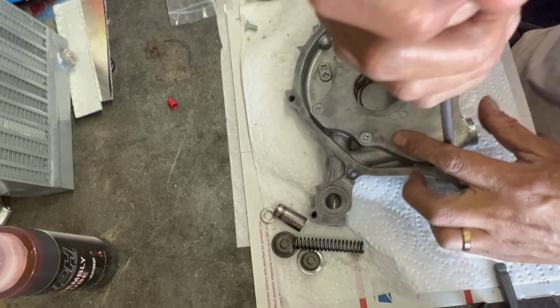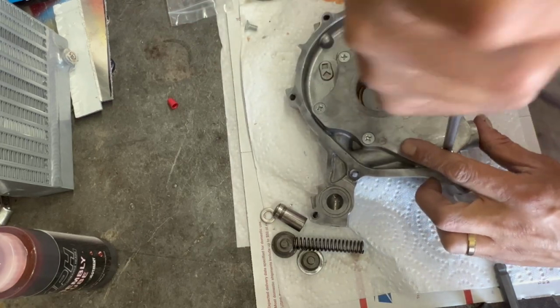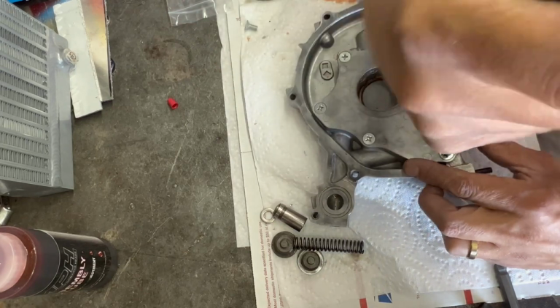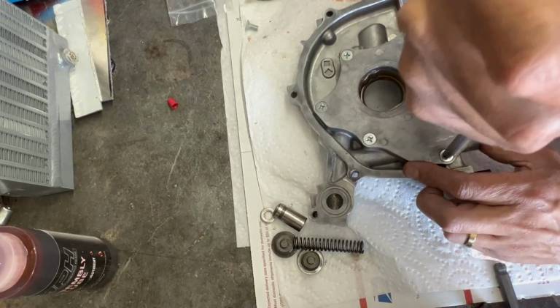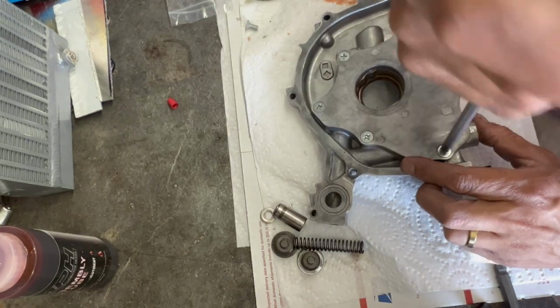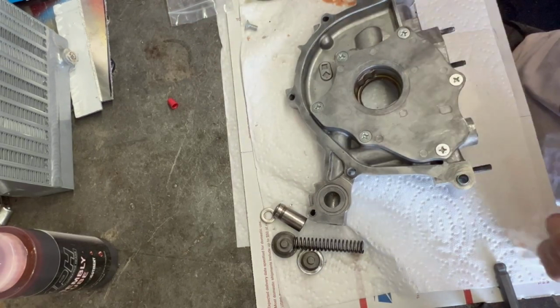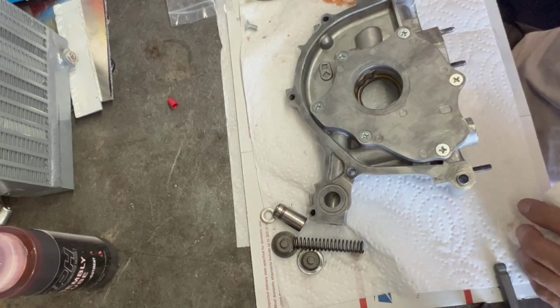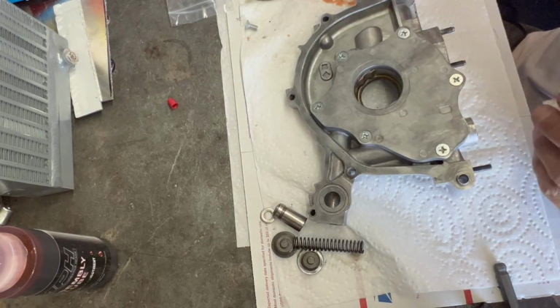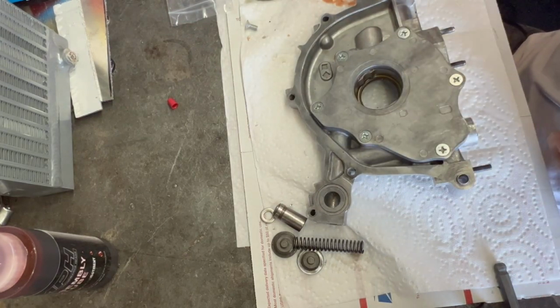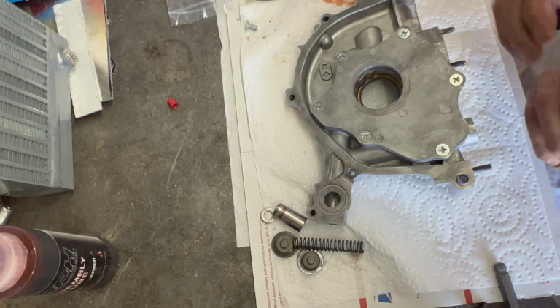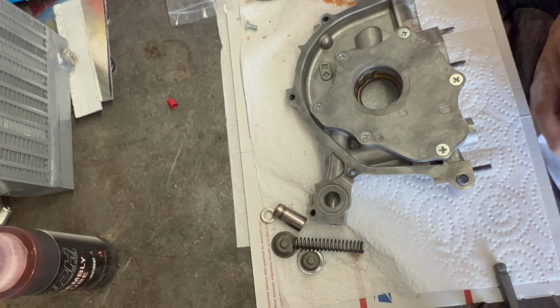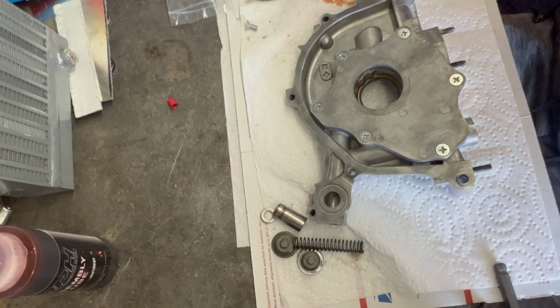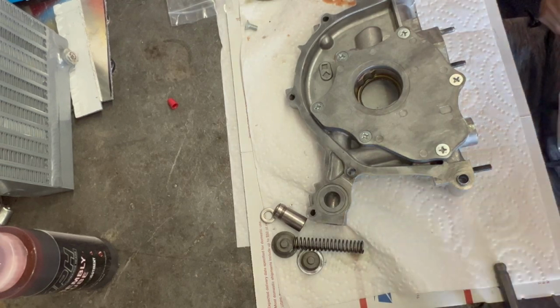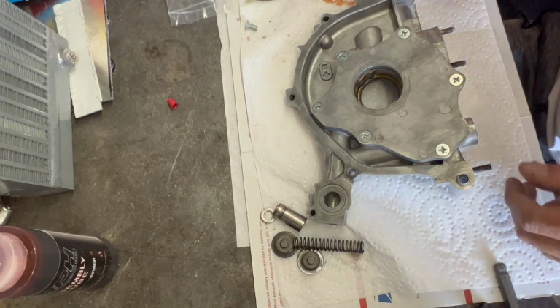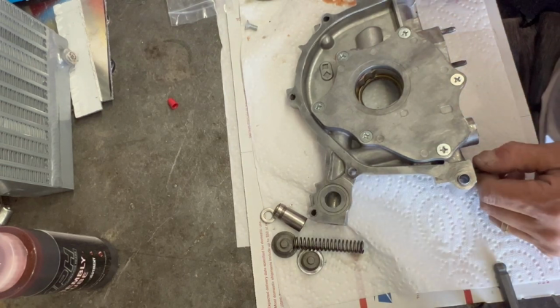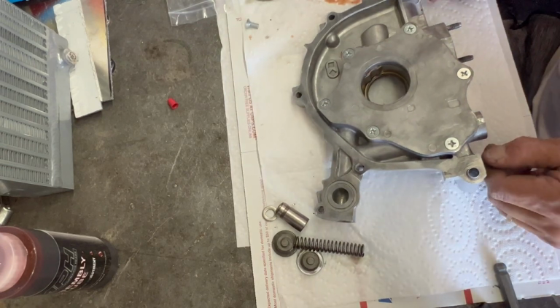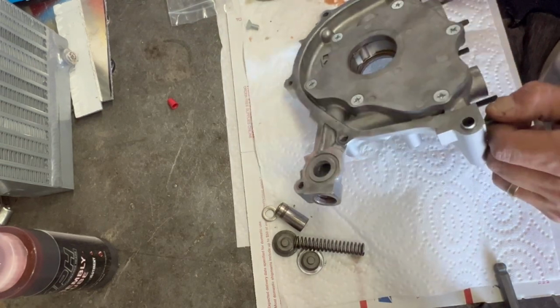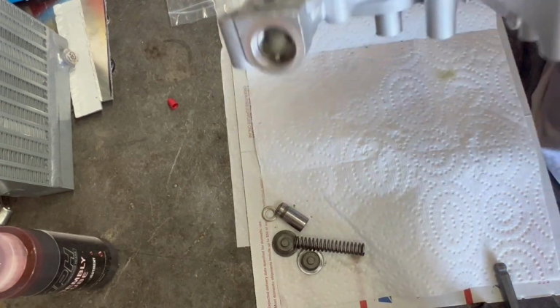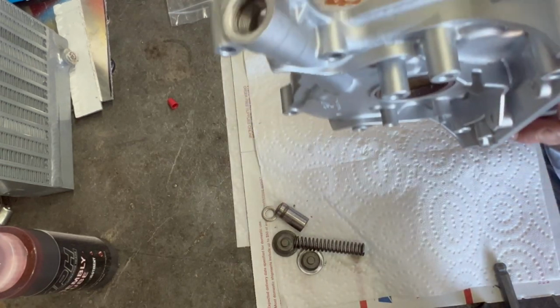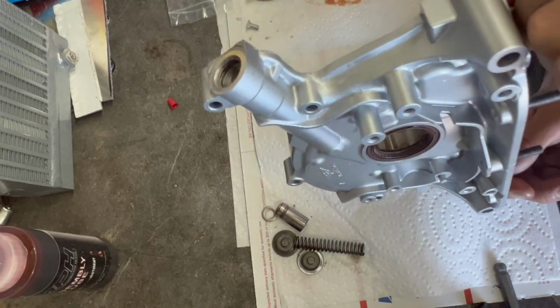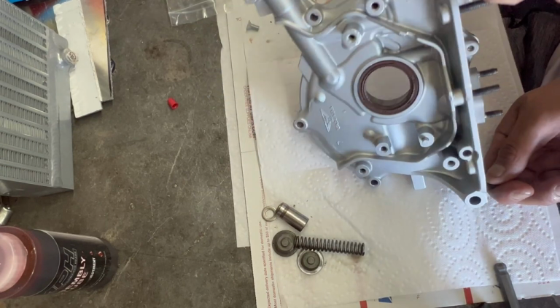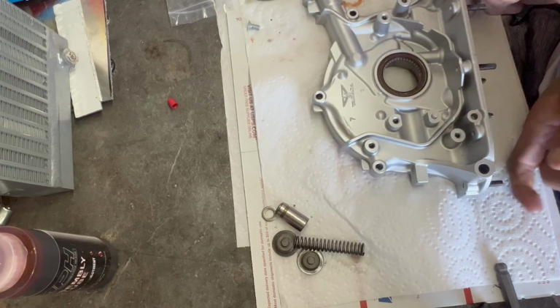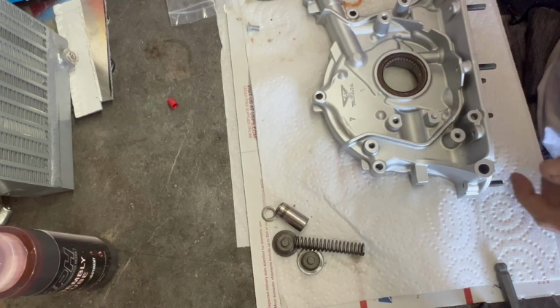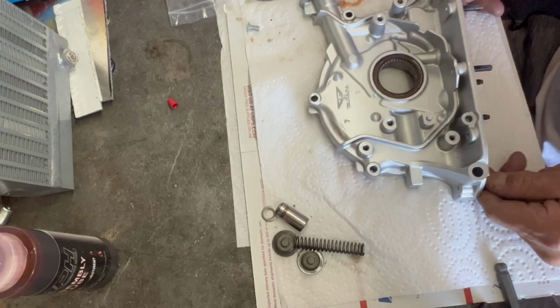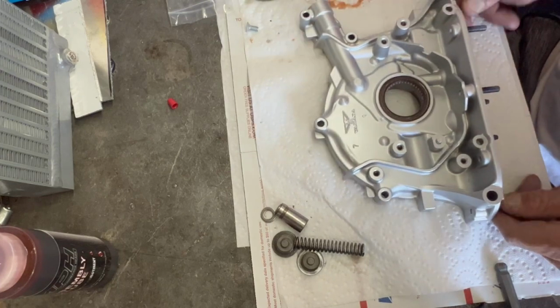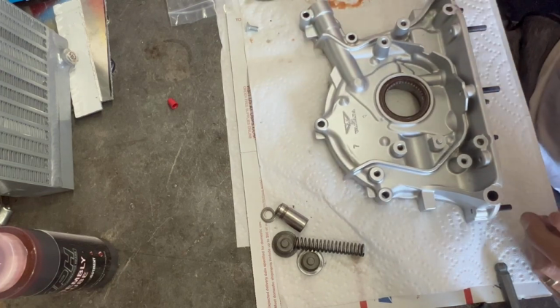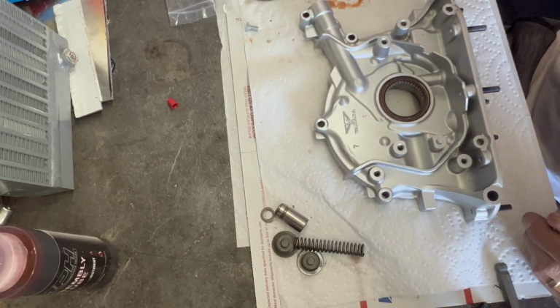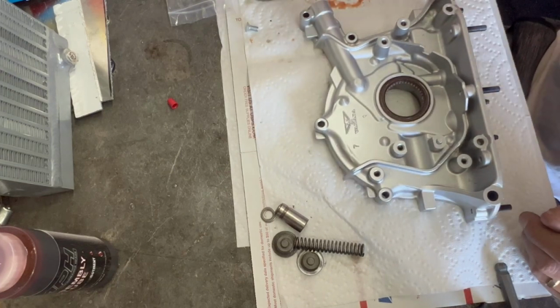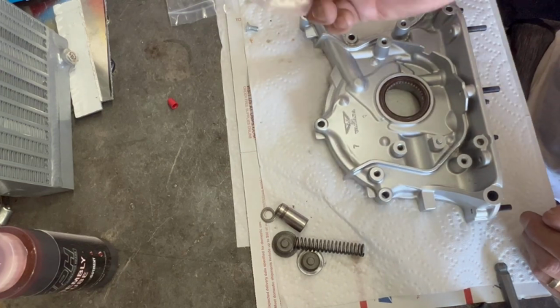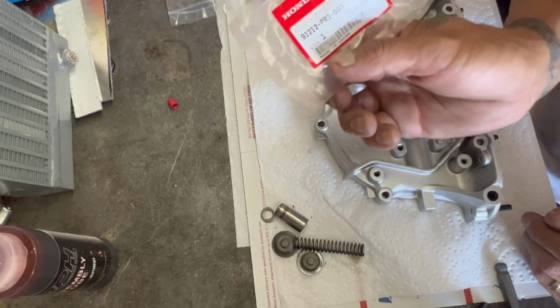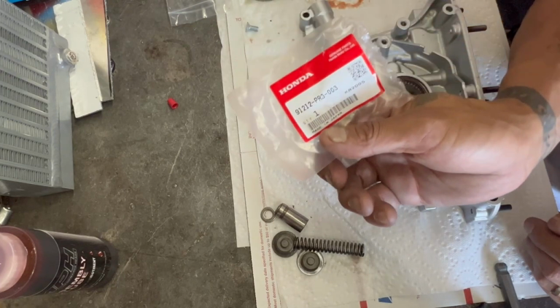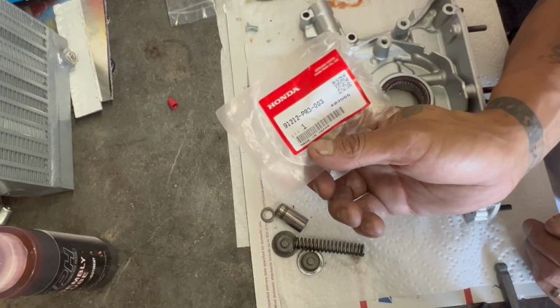It's worth it, man. For sure. Speed Factory, like I said, uses them. Some of the fastest guys in the world use them. Anyone revving above 9,000 is using them. We got the new seal in, which is part number right there.